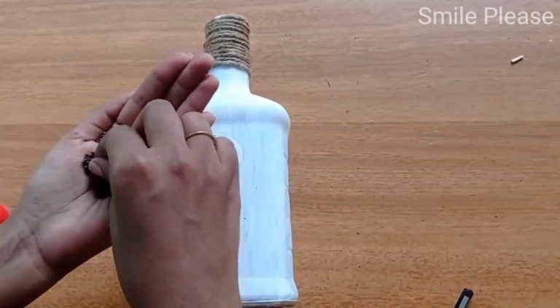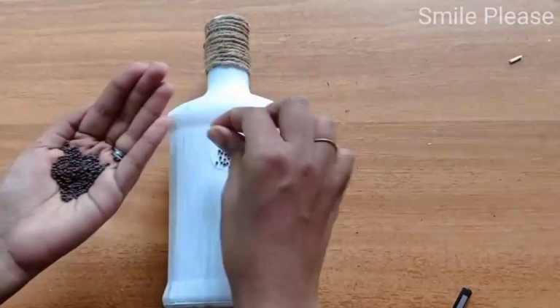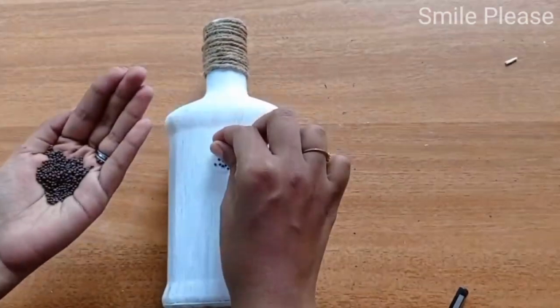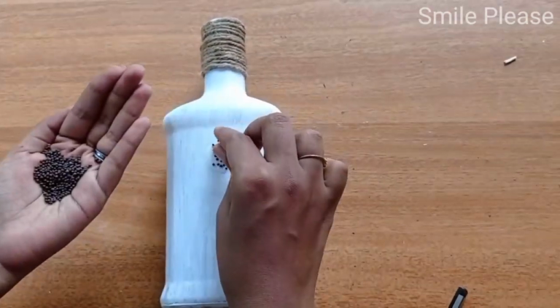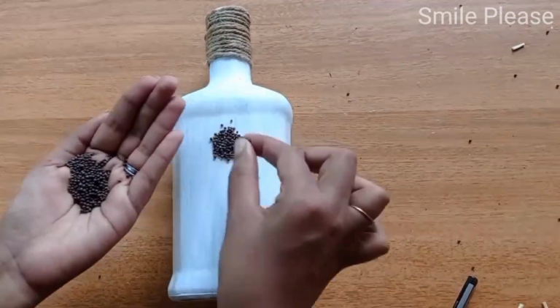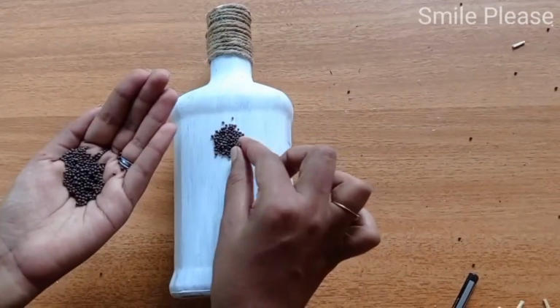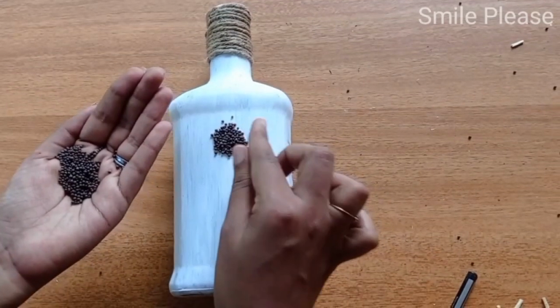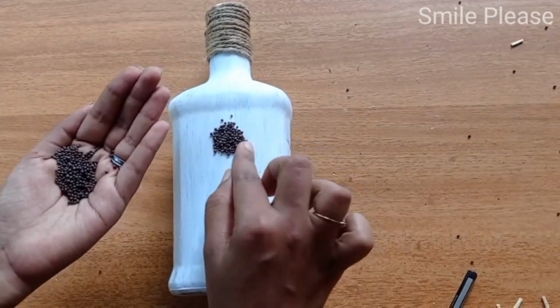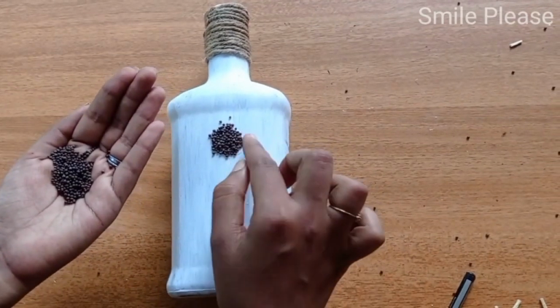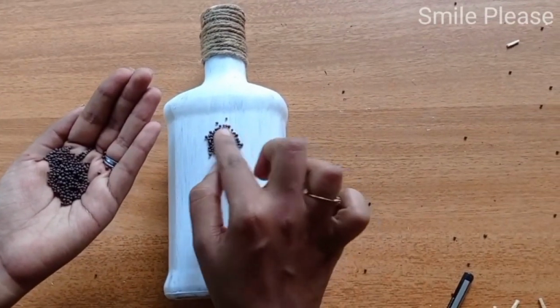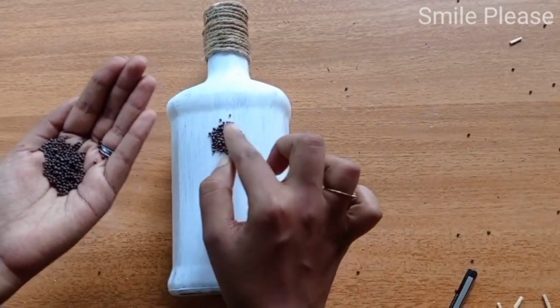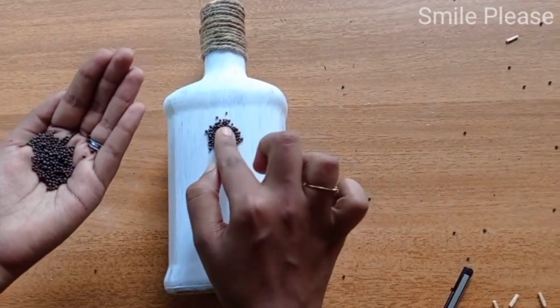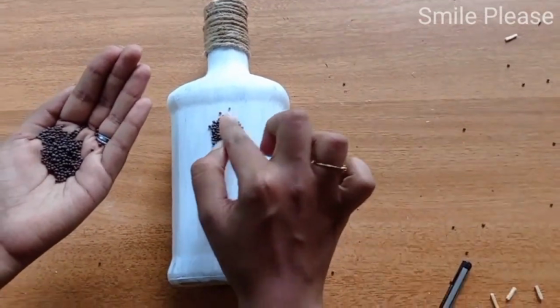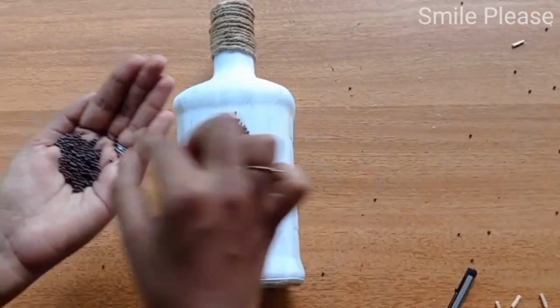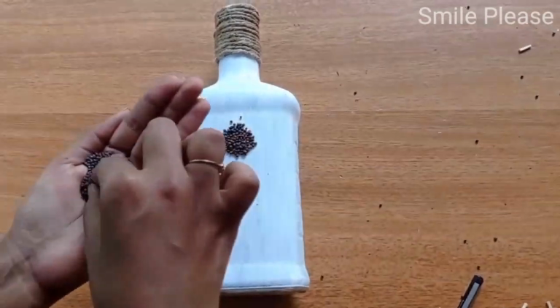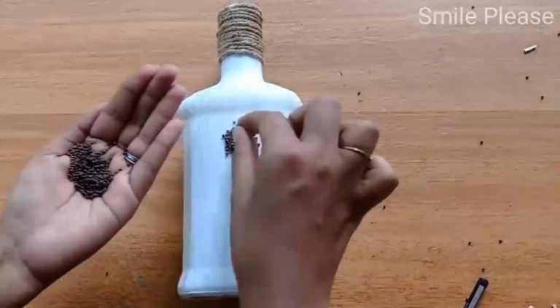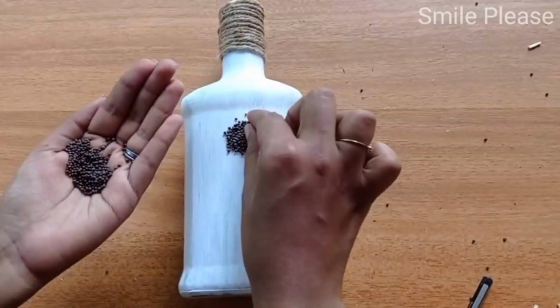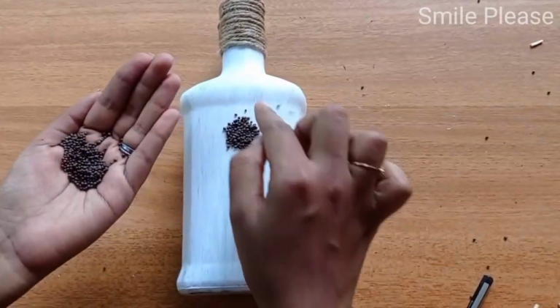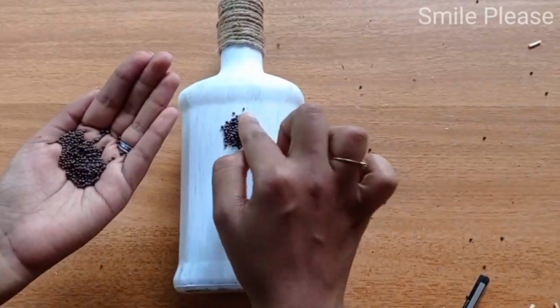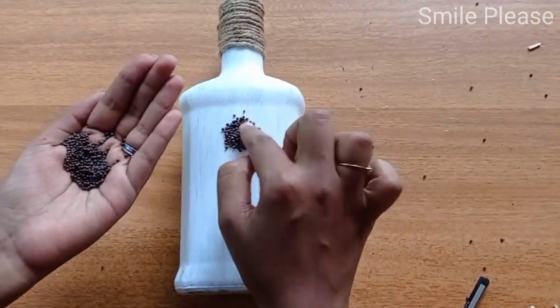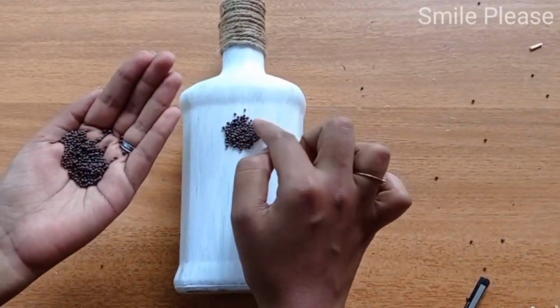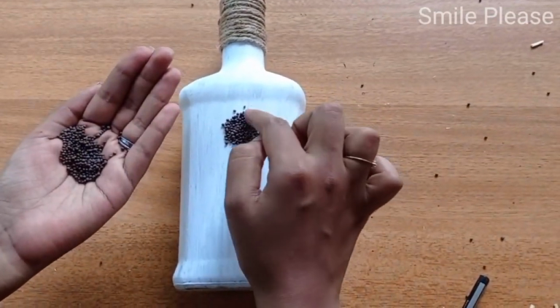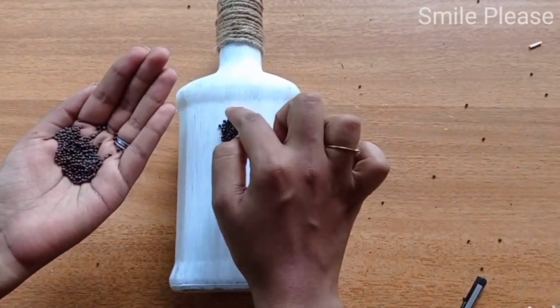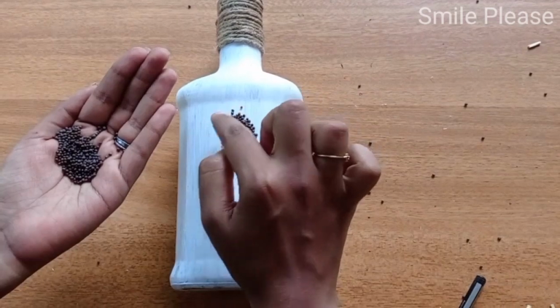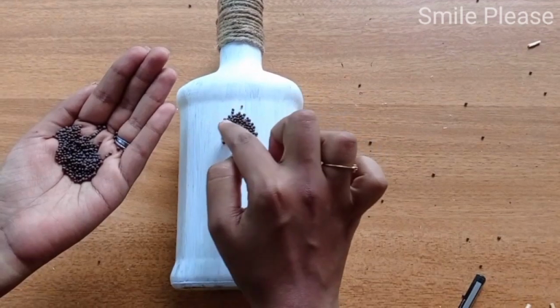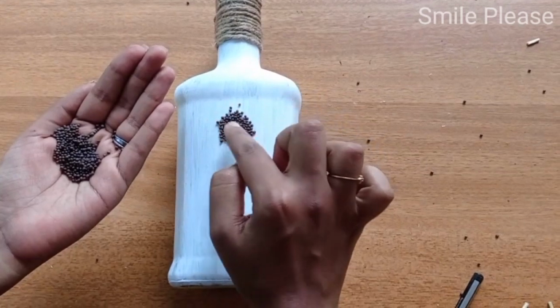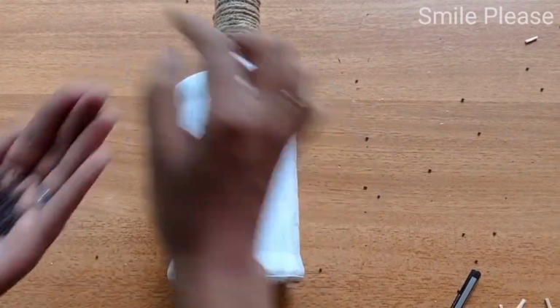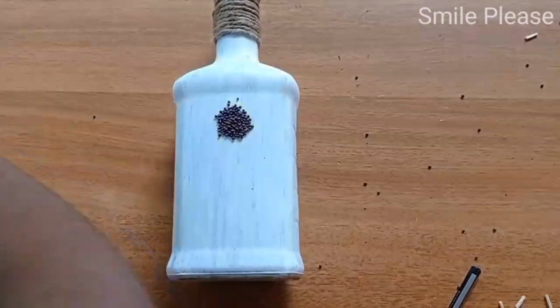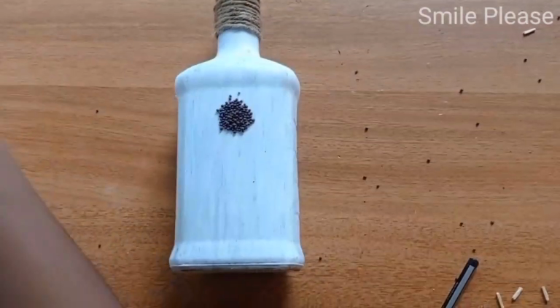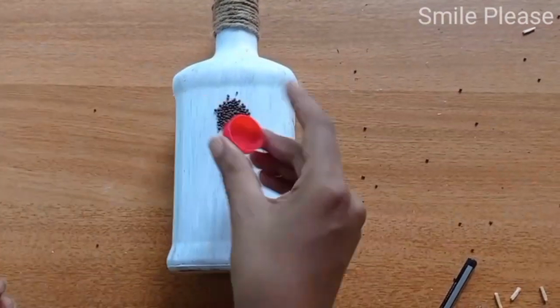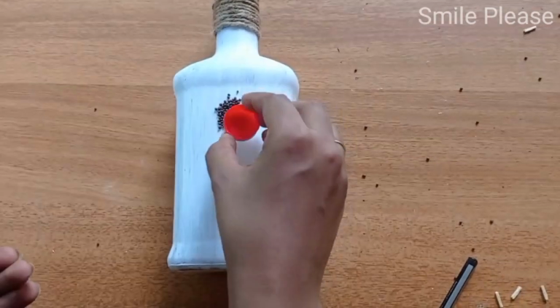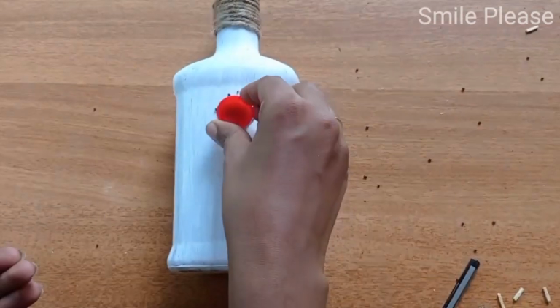Once we have the same size, we will correct the edges. If I am using a level, I will press the cap.